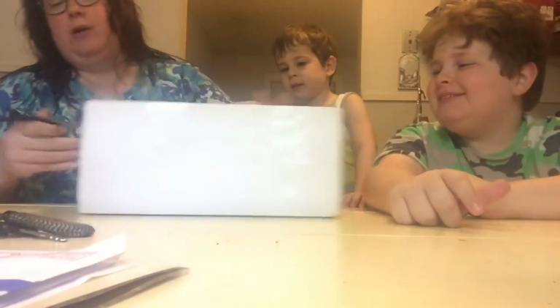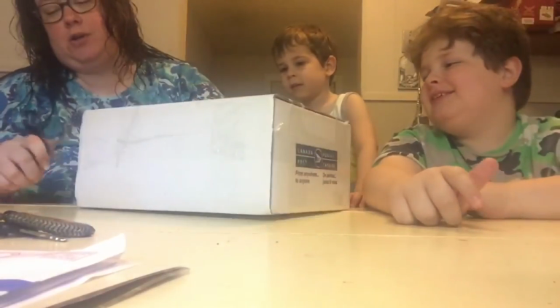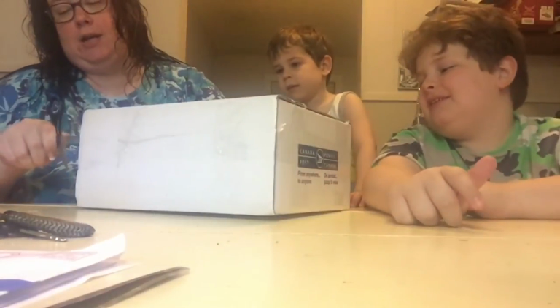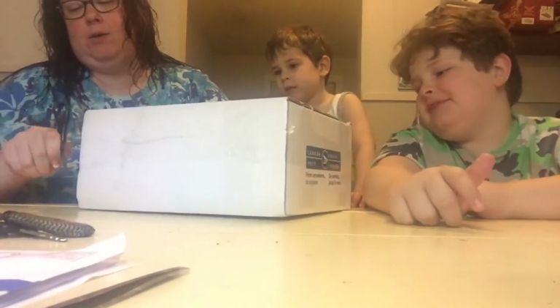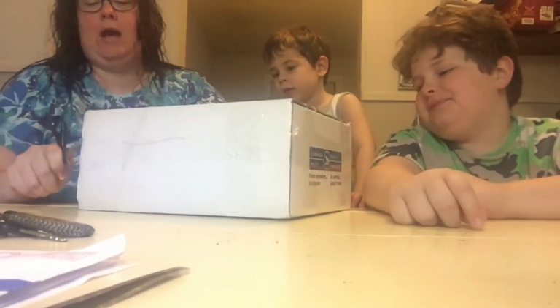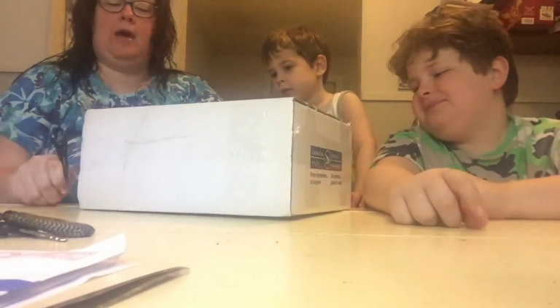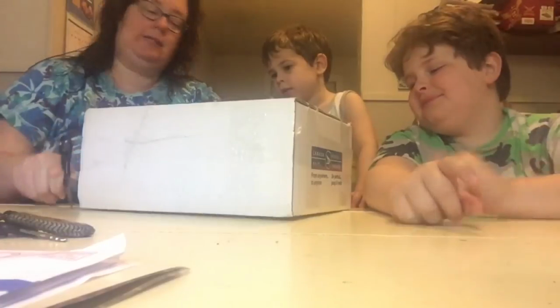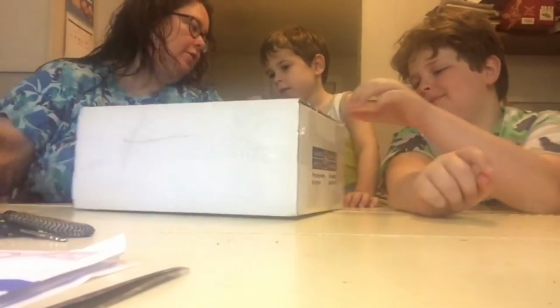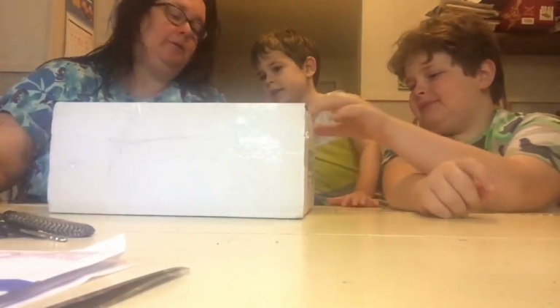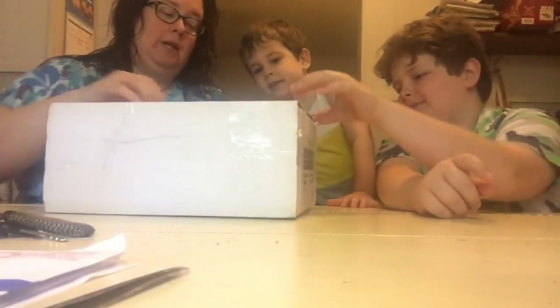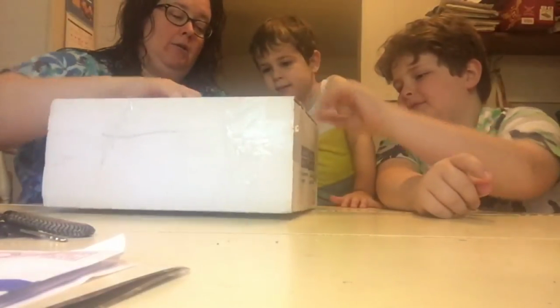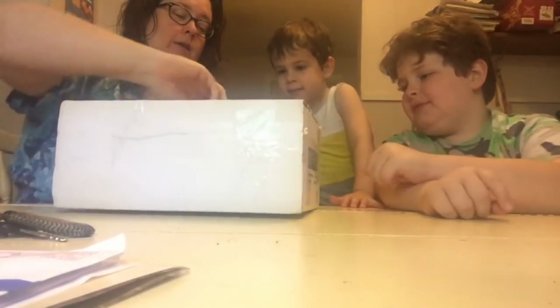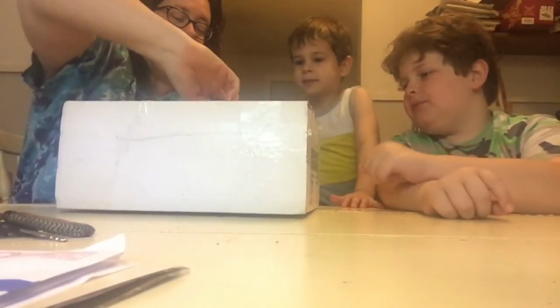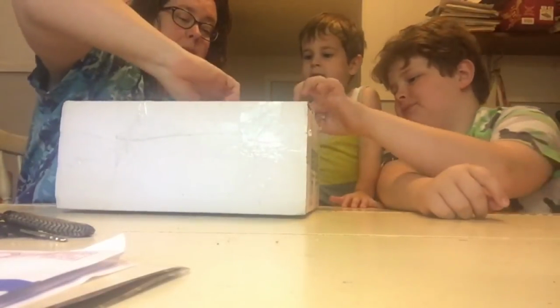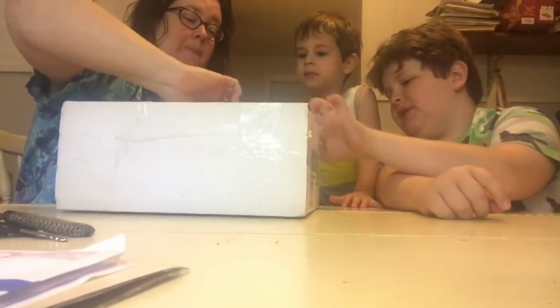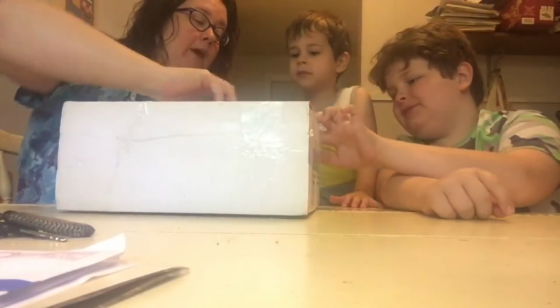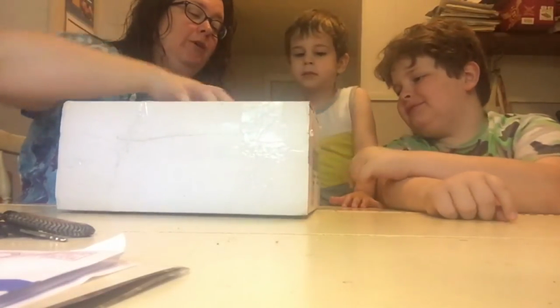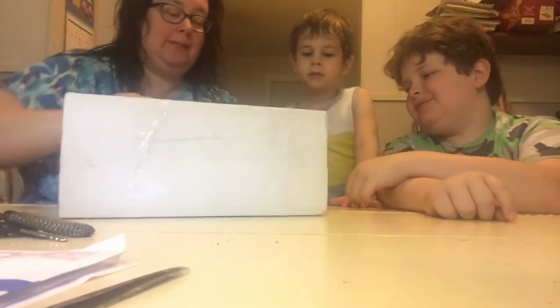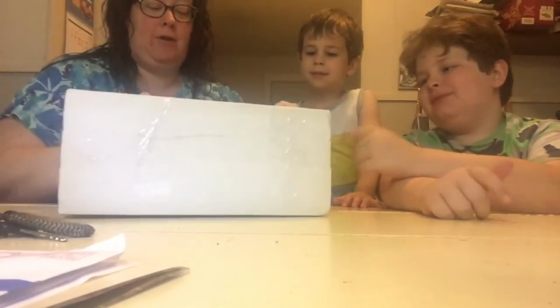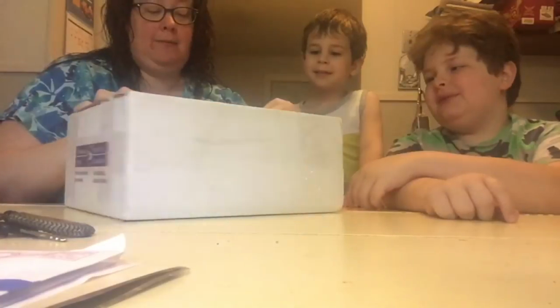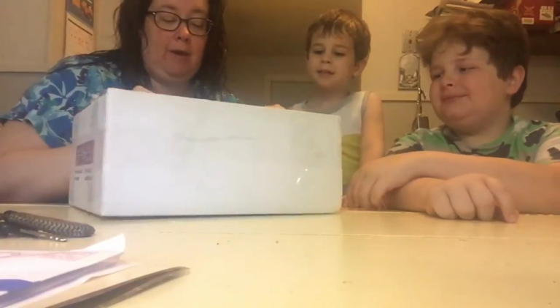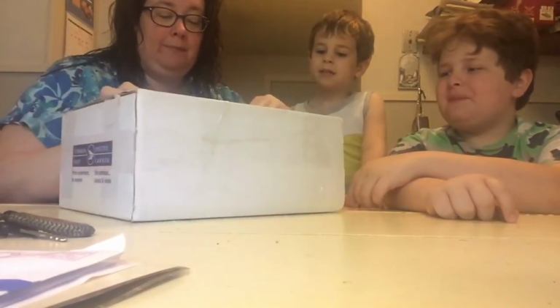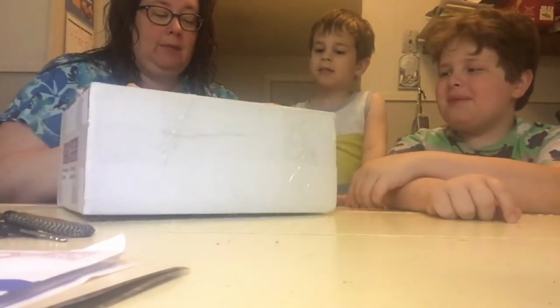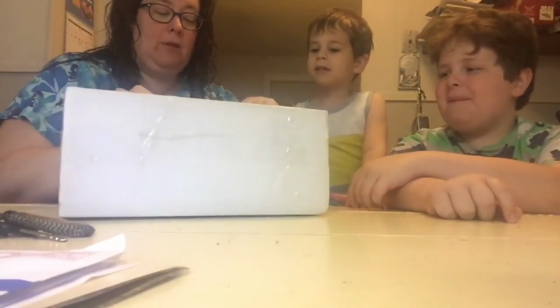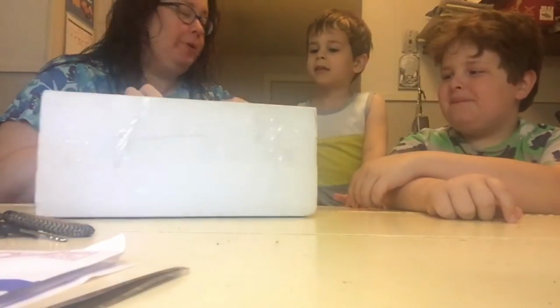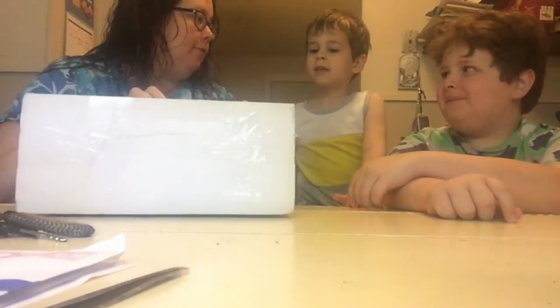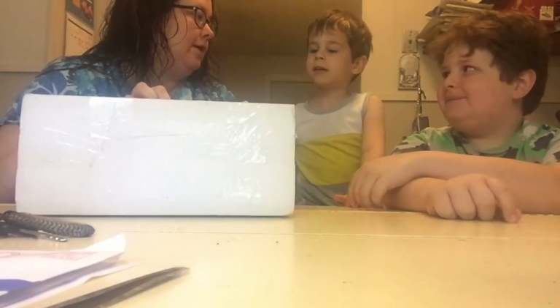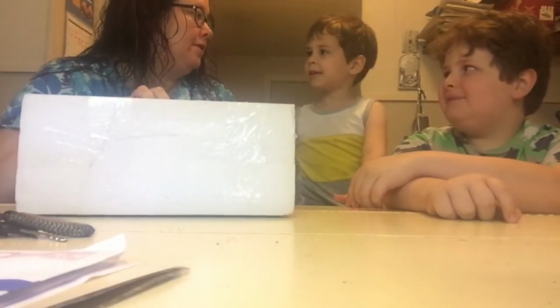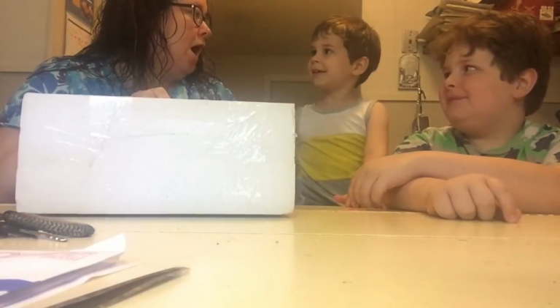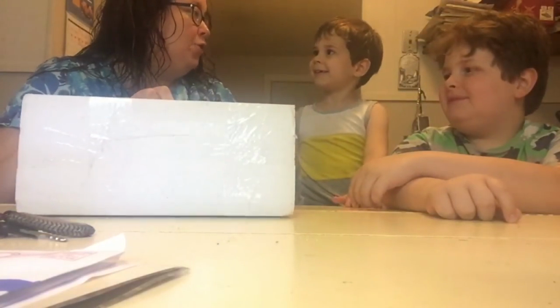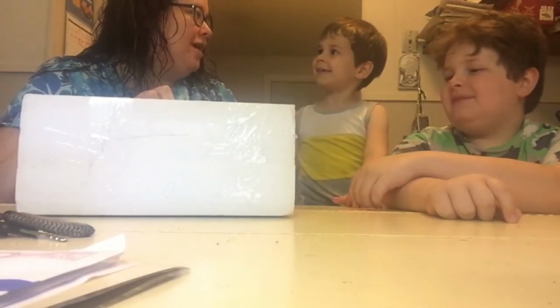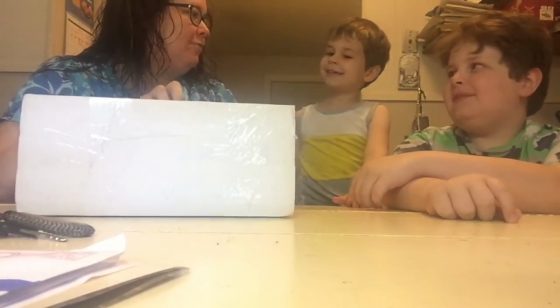We're just gonna get in here. How about that, Eli? Alright, when I open it, I expect oohs and ahs. Ready?